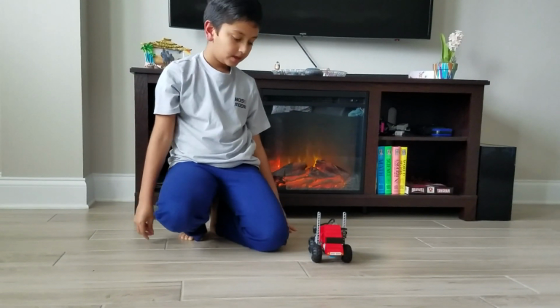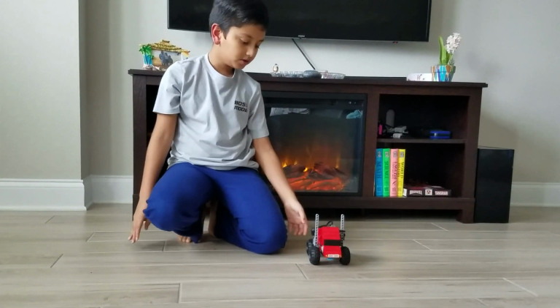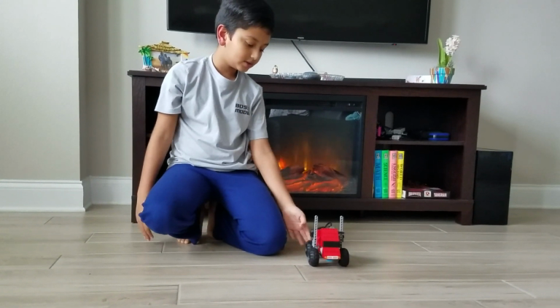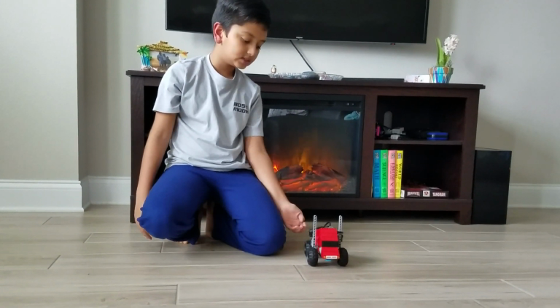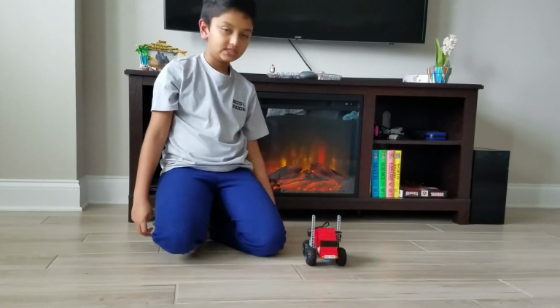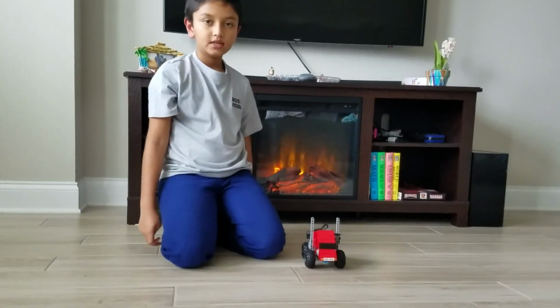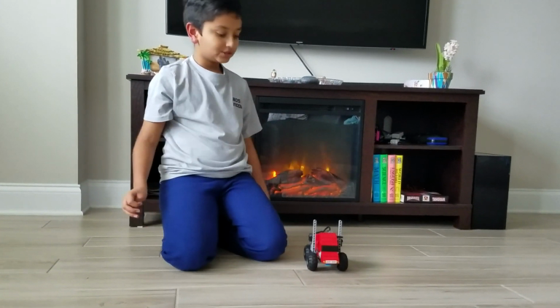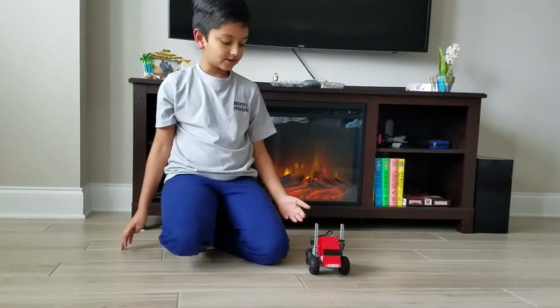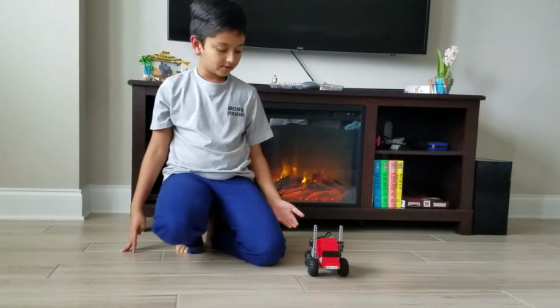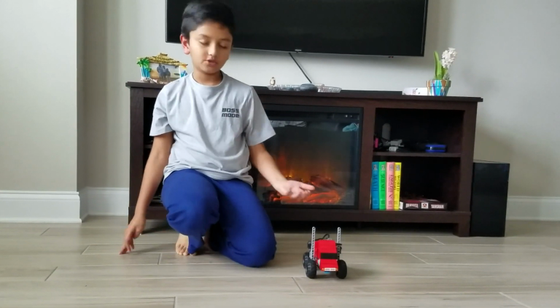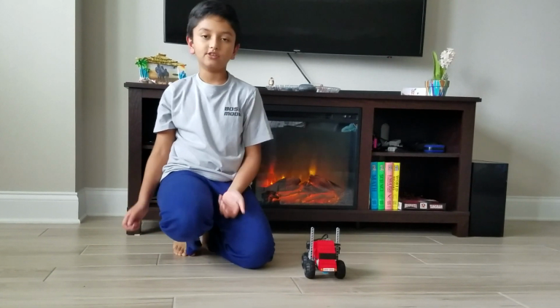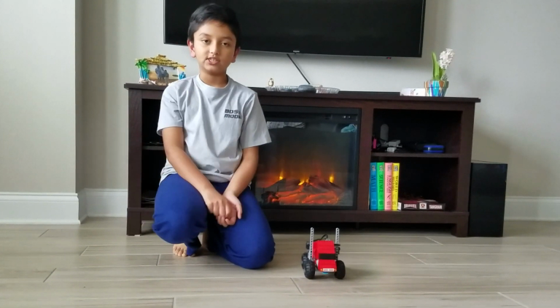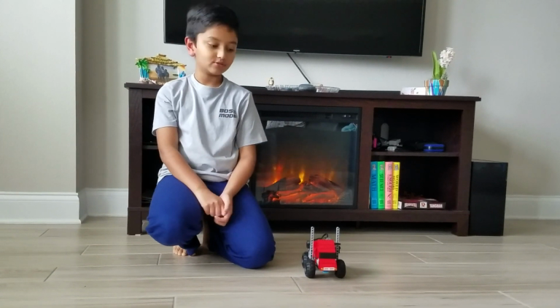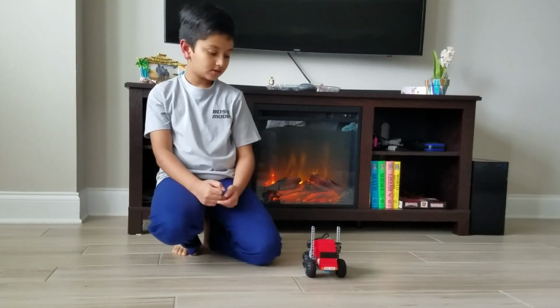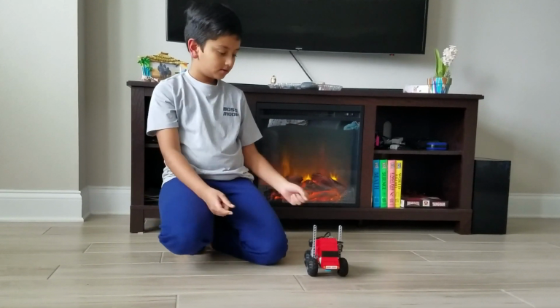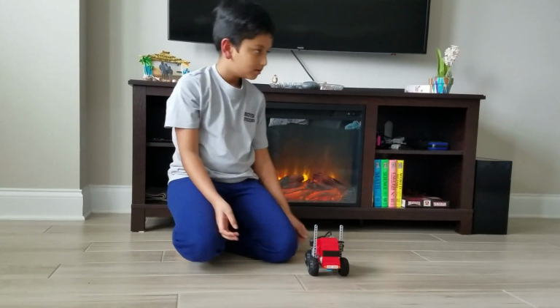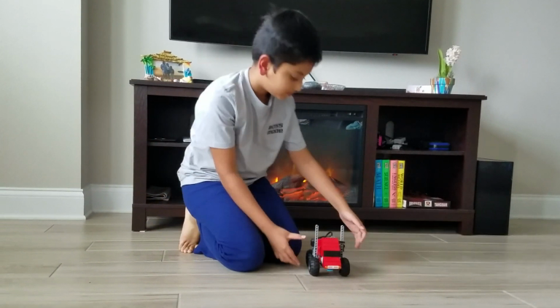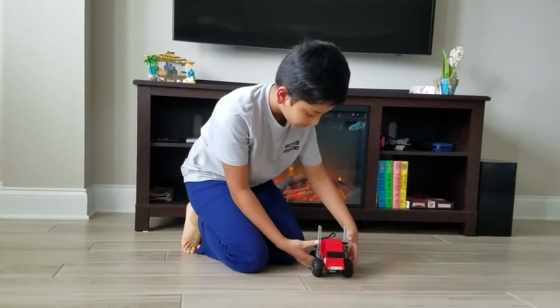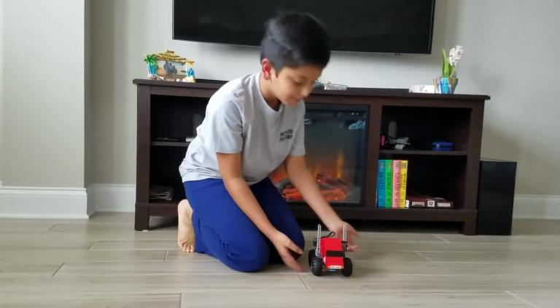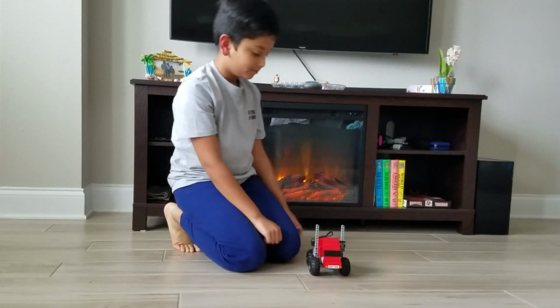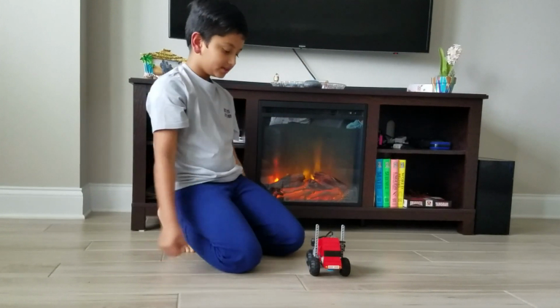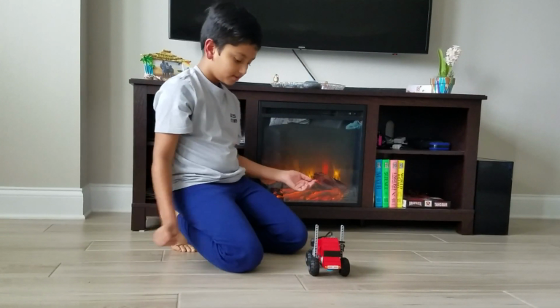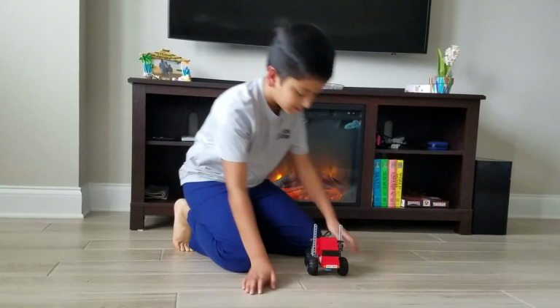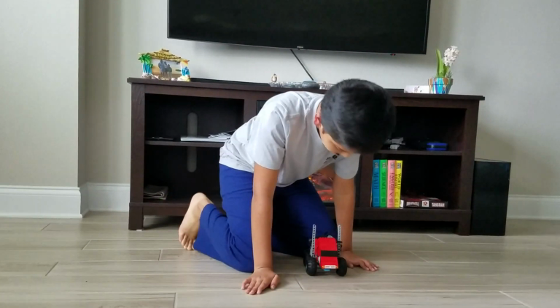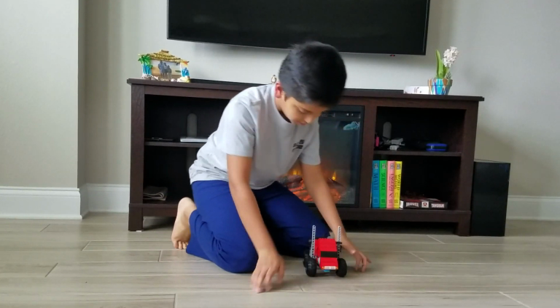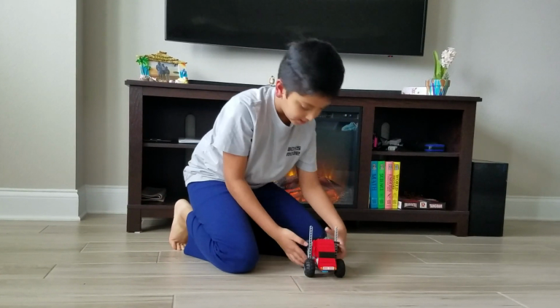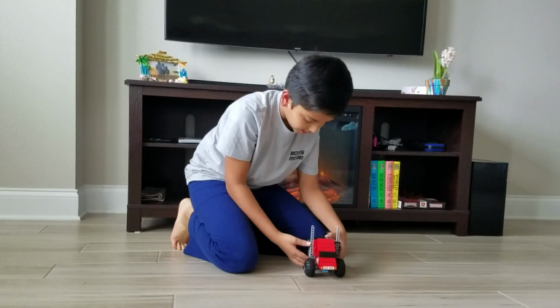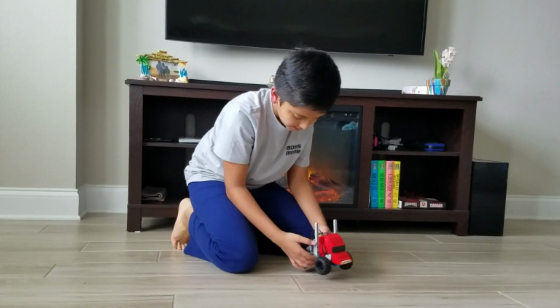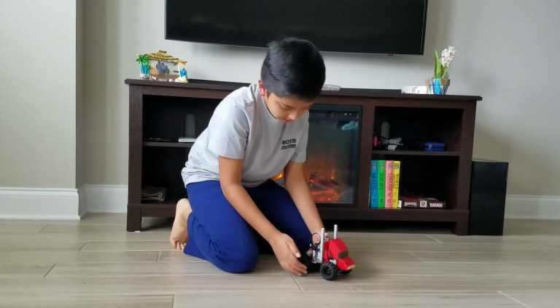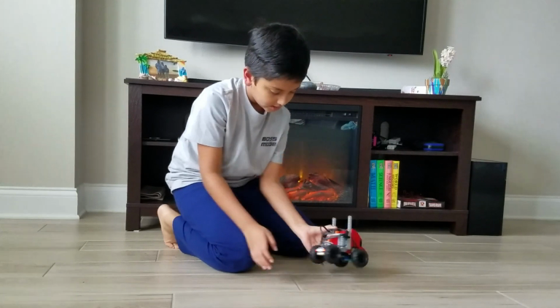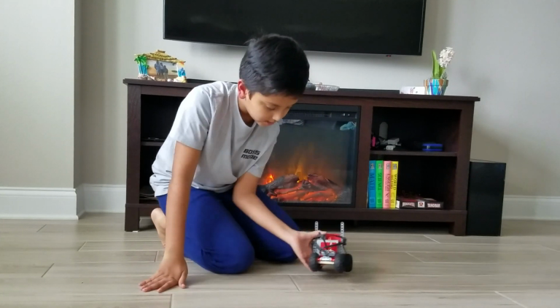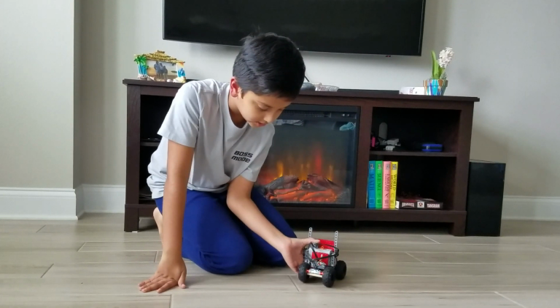It can't turn and it isn't RC — it's just like a fun toy that you can chase around, maybe even race.